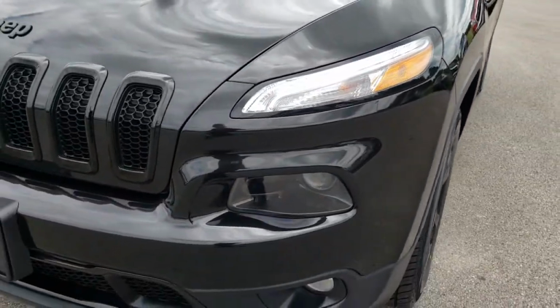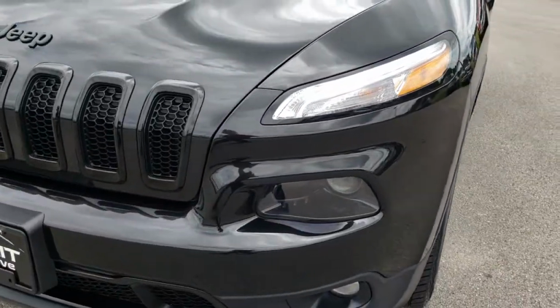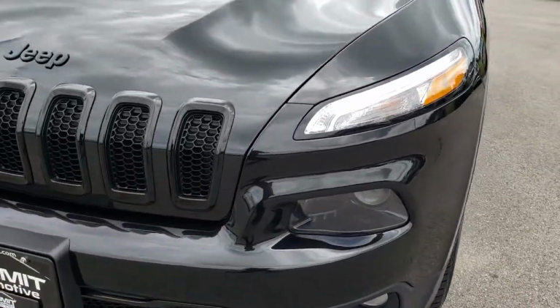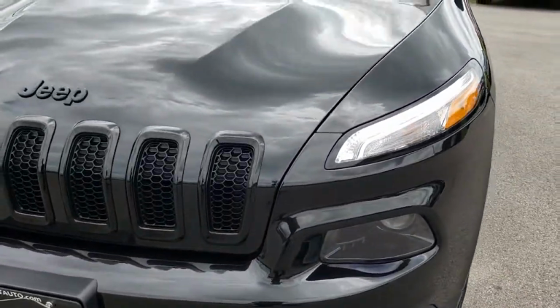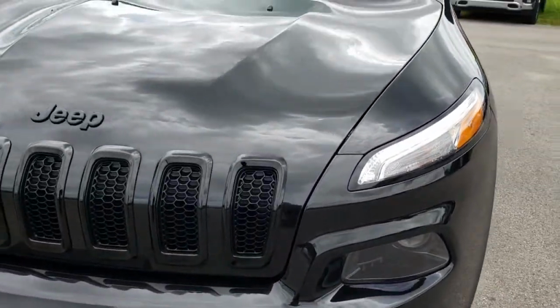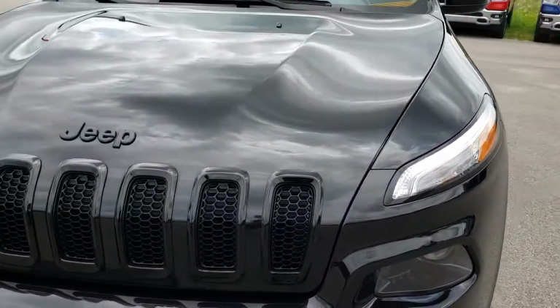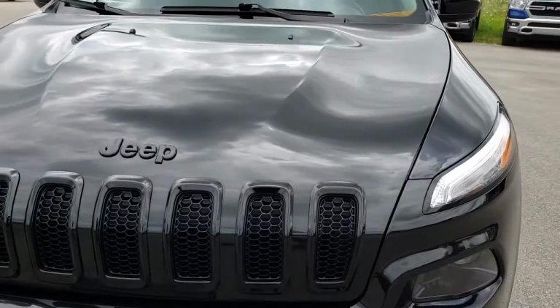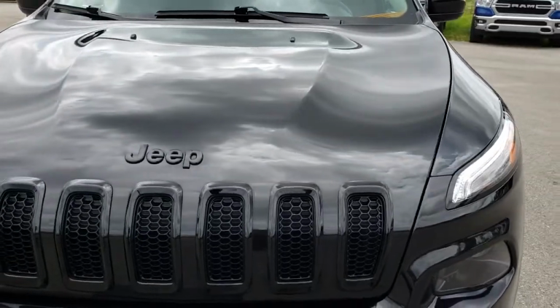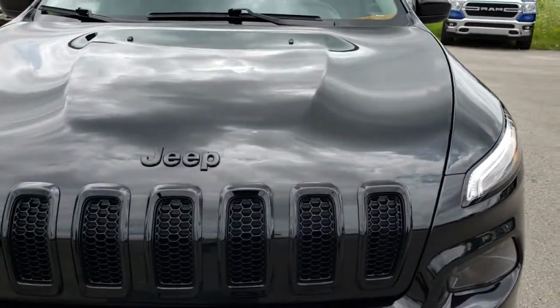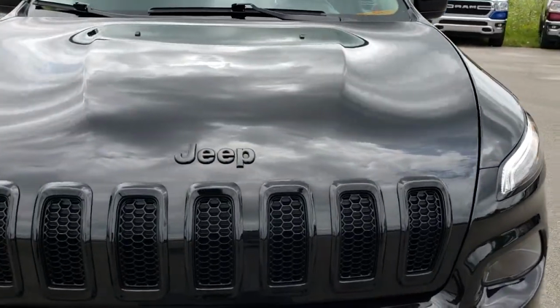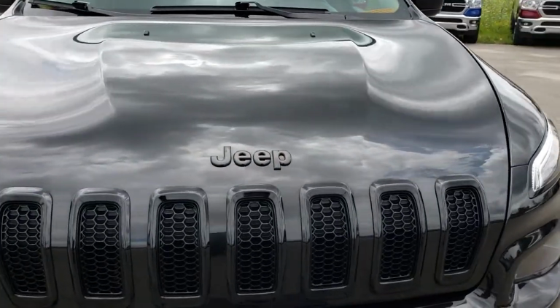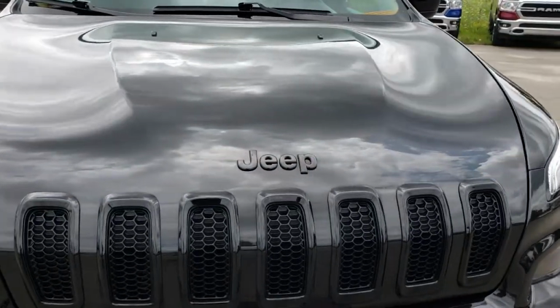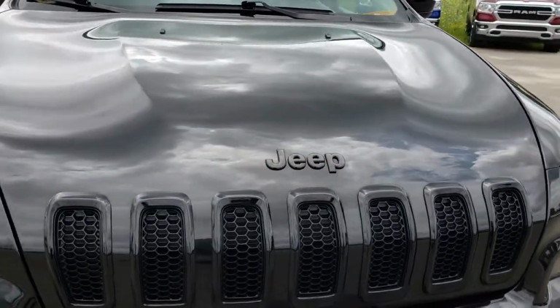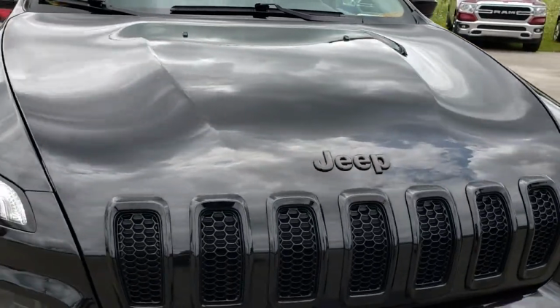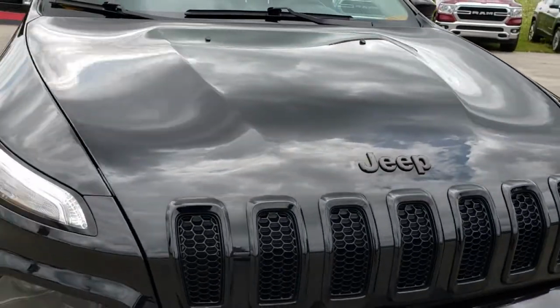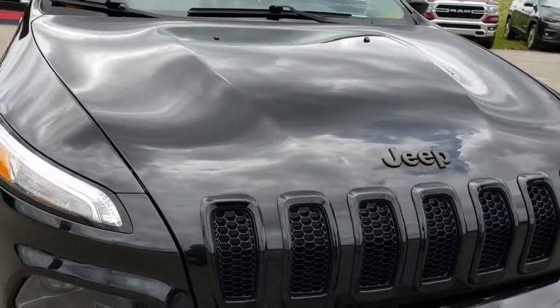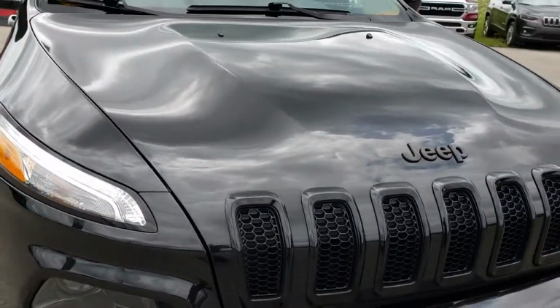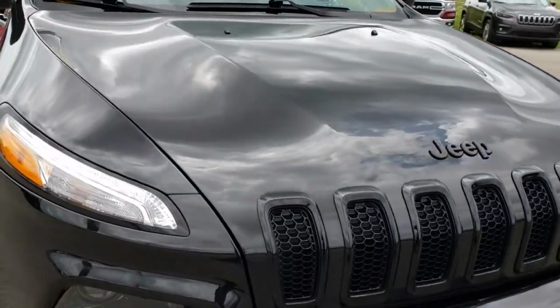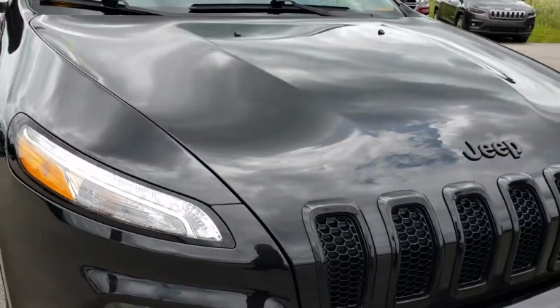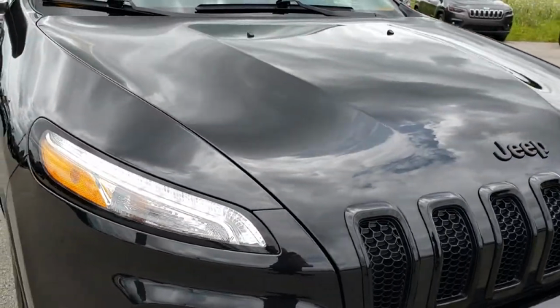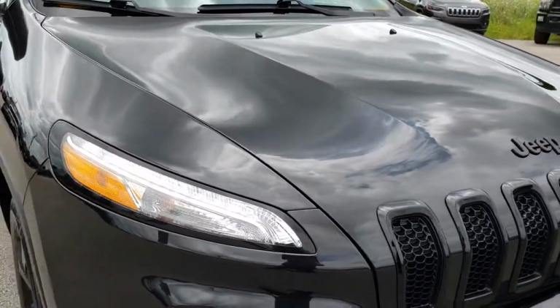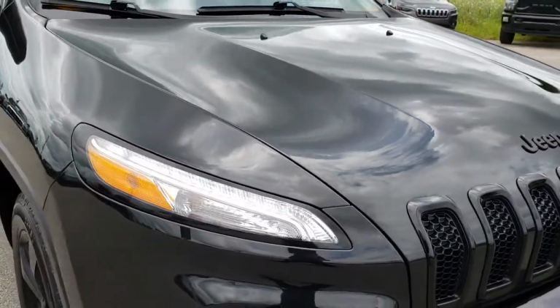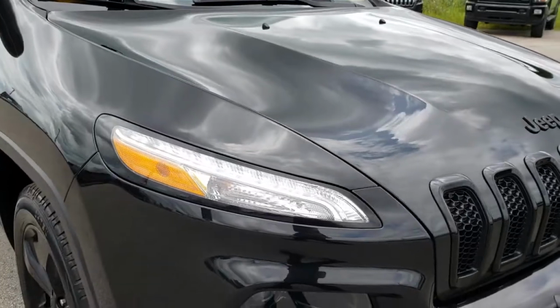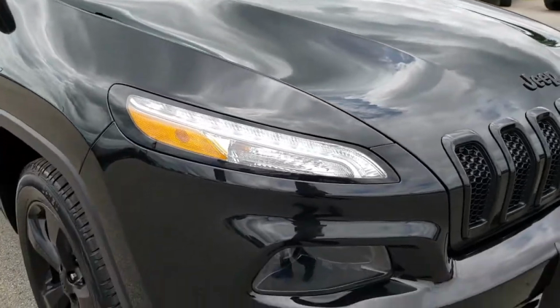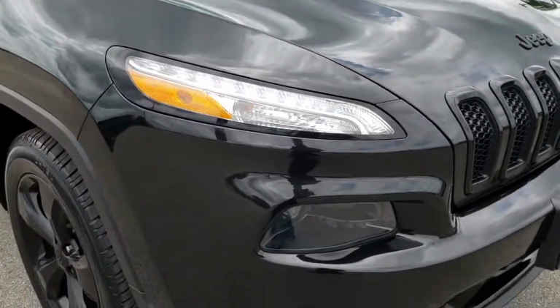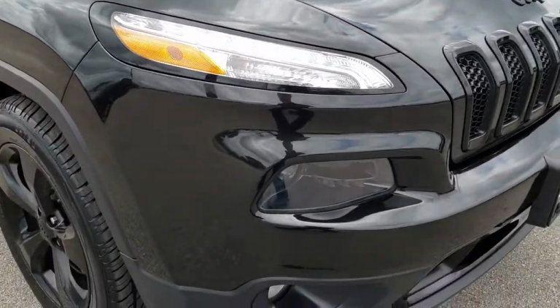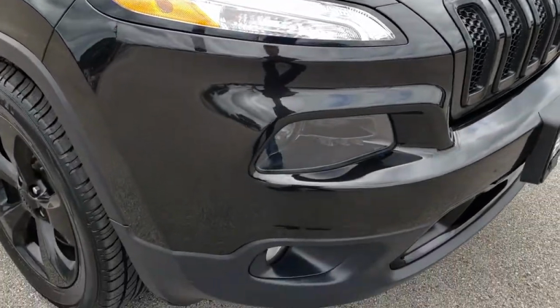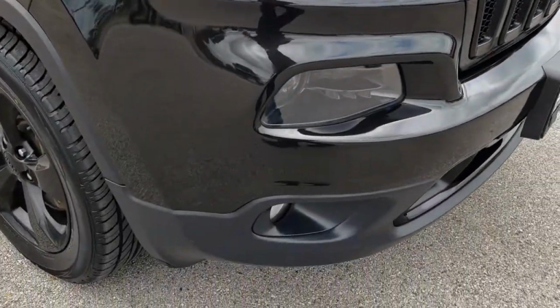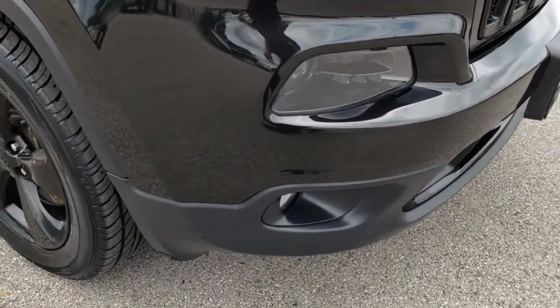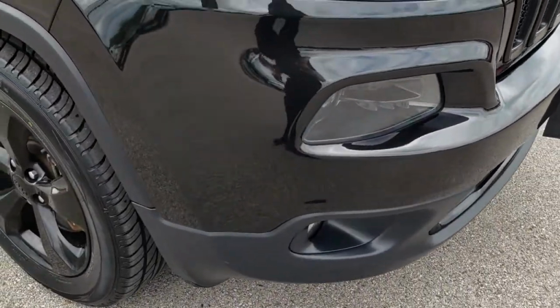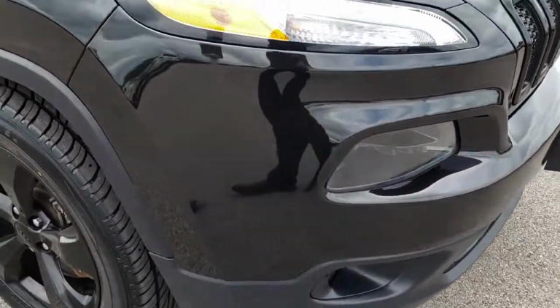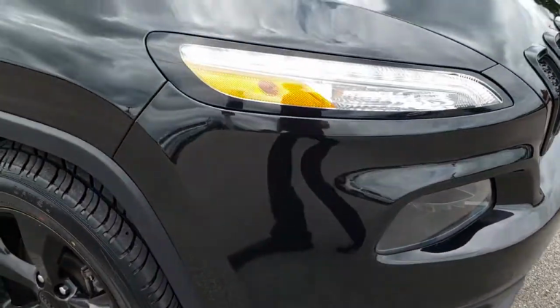We shoot all of our videos in 1080p, so if you have HD capabilities on your computer, tablet, or smartphone device, turn them on right now because it is like you are right here looking at the vehicle with me.